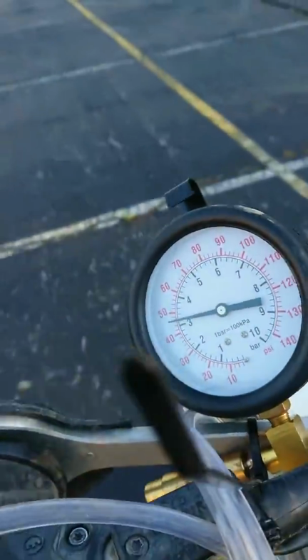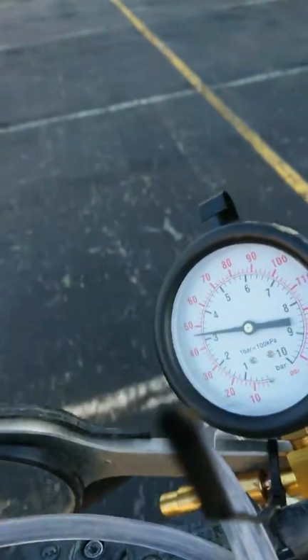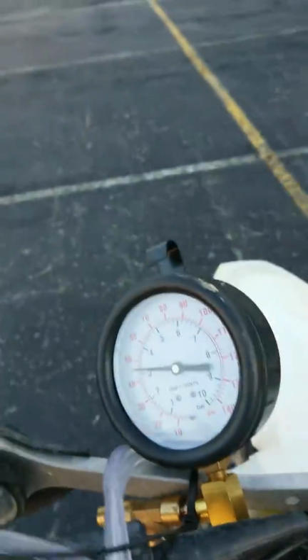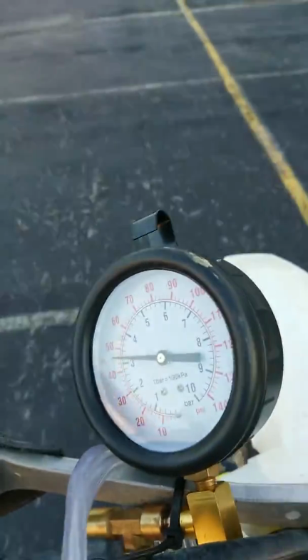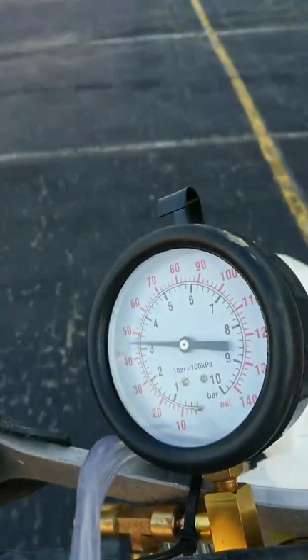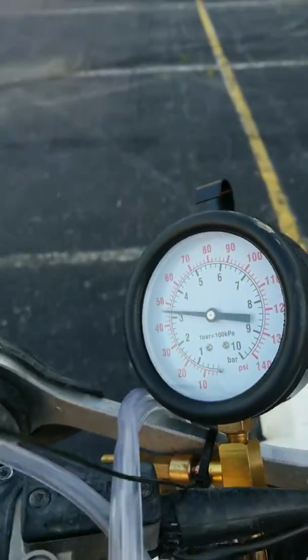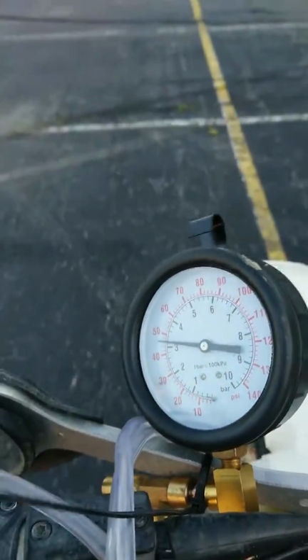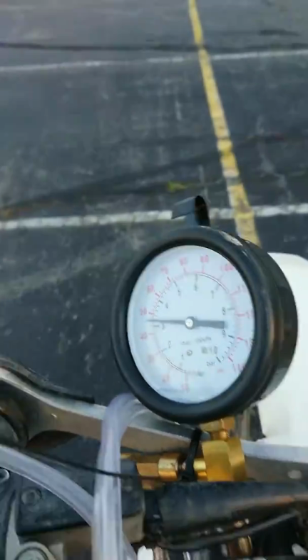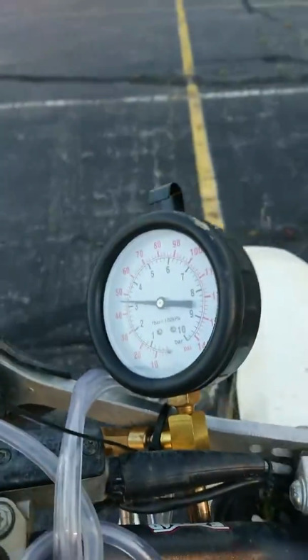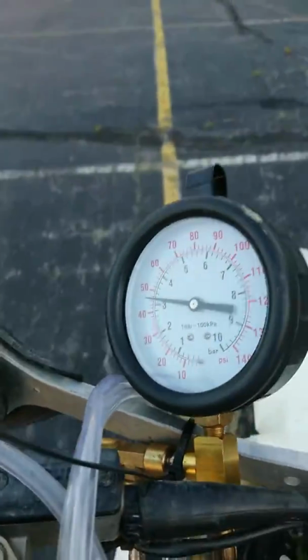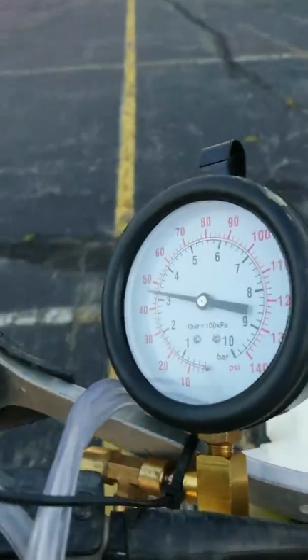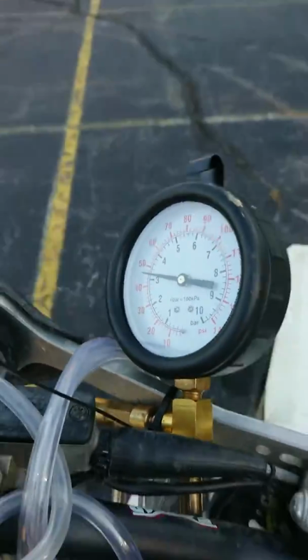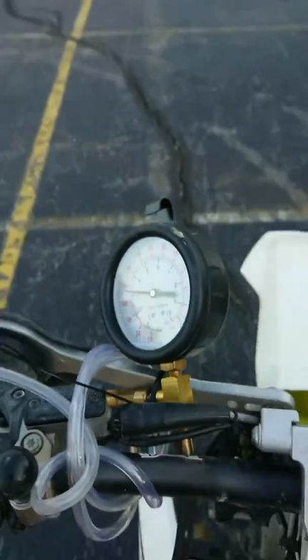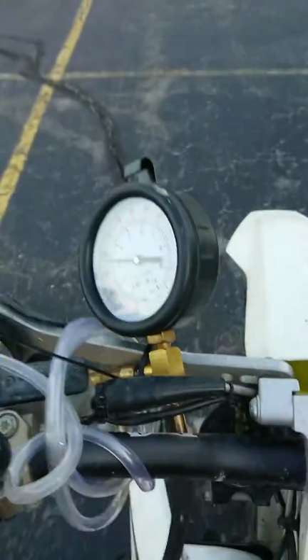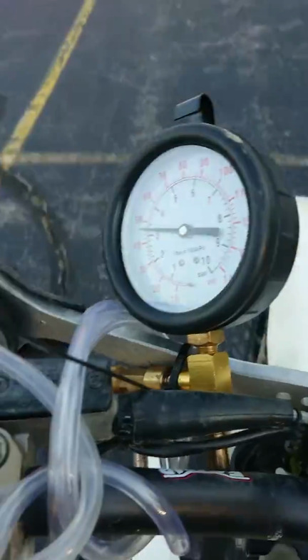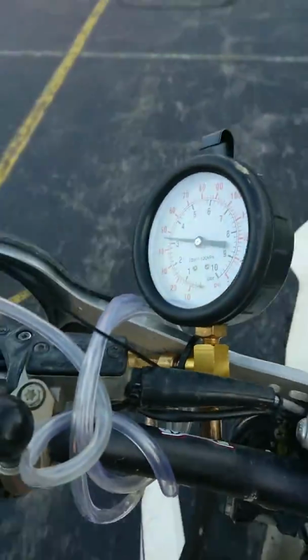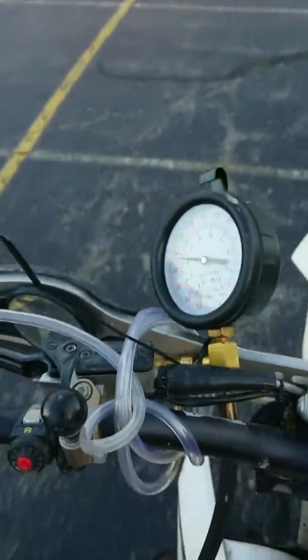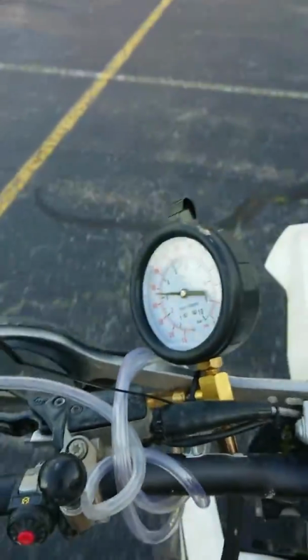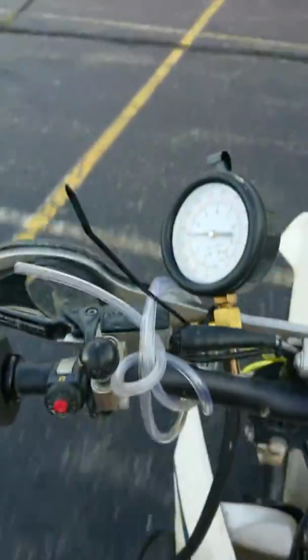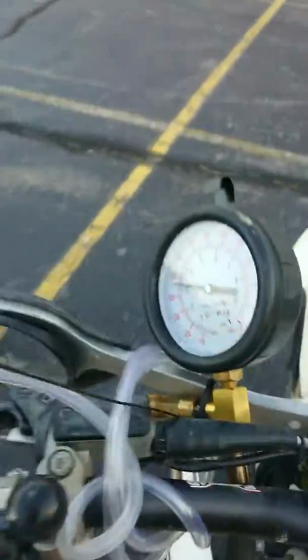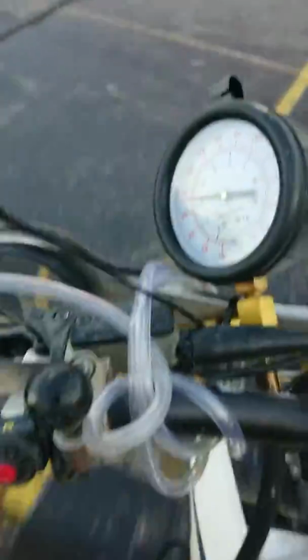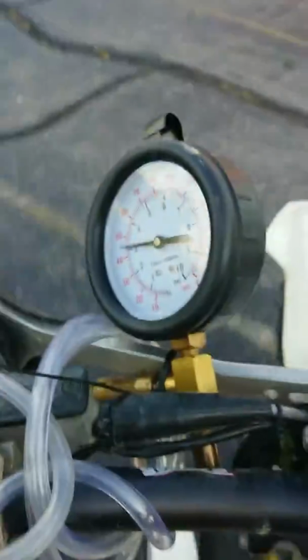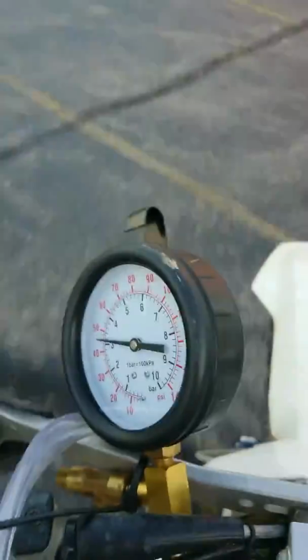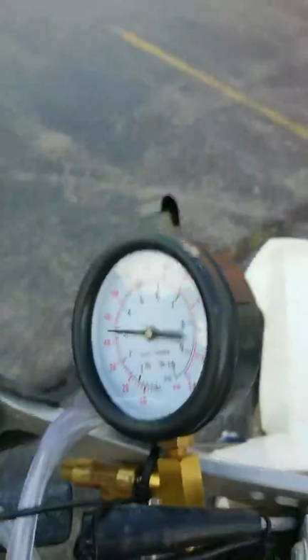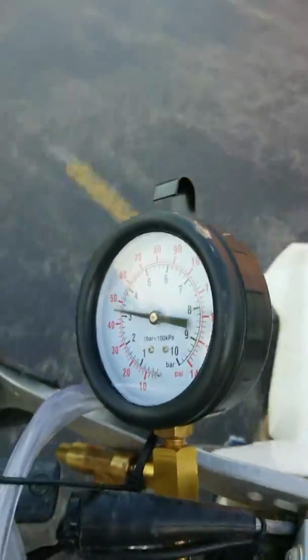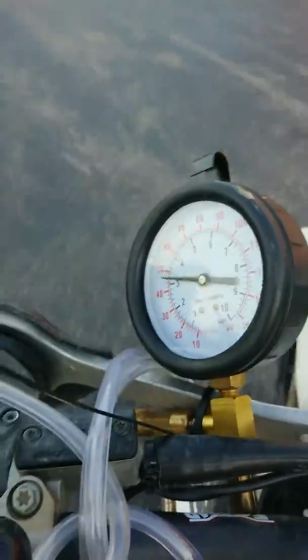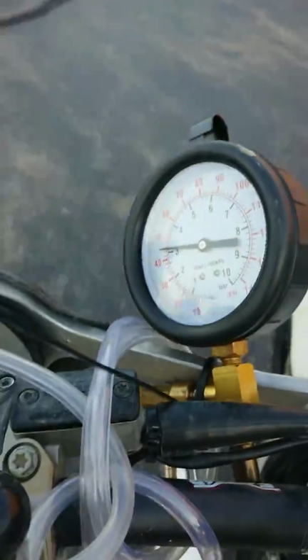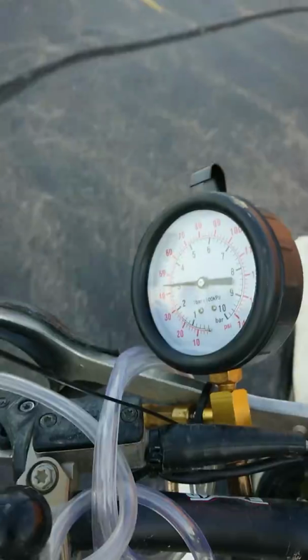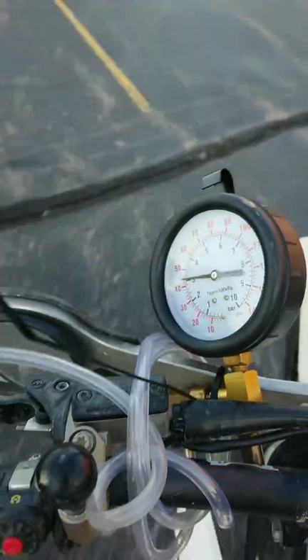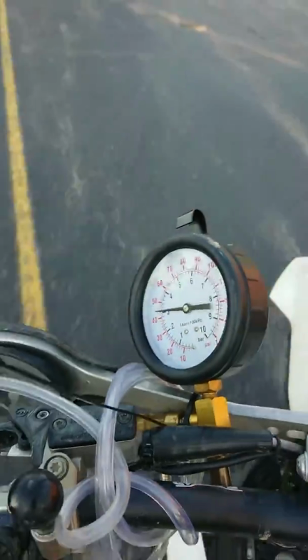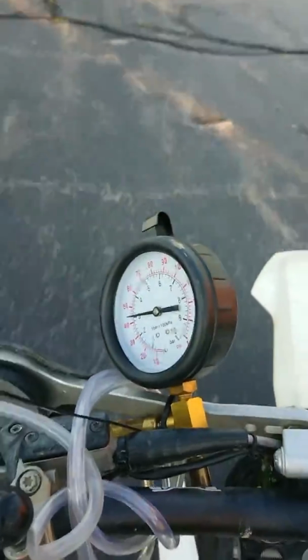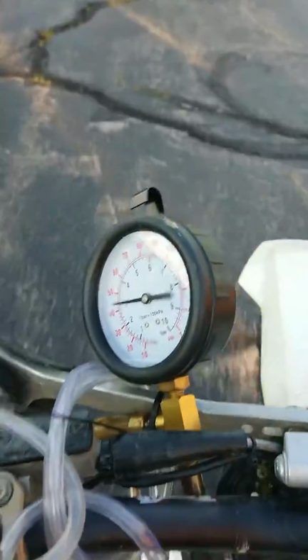The hotter the fuel tank gets, the lower that number goes. The fan blows right on the tank. So if I accelerate and put it in a higher gear to get more load on it, you can see that'll move around a little.